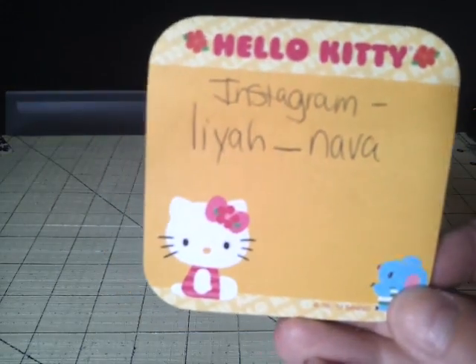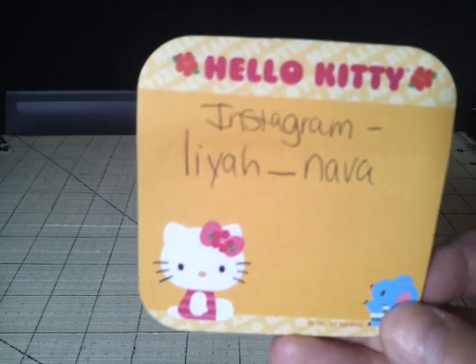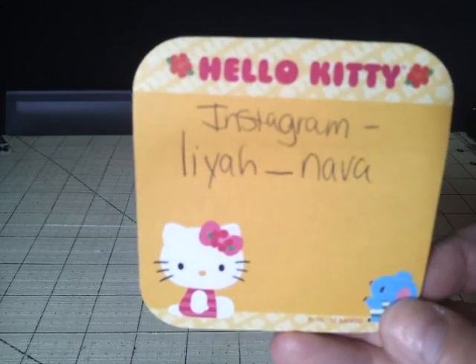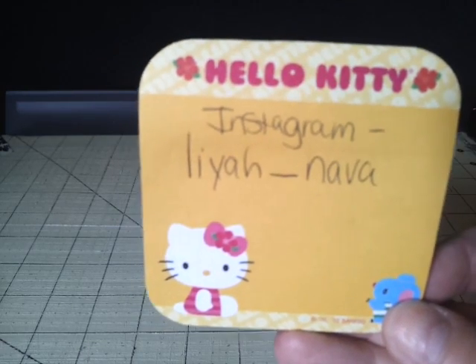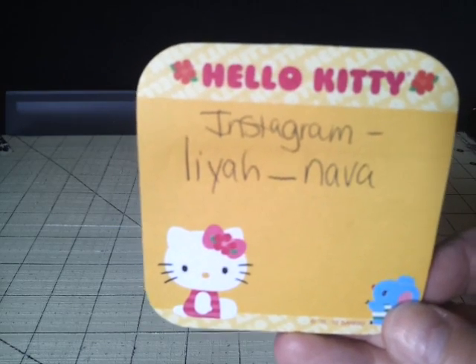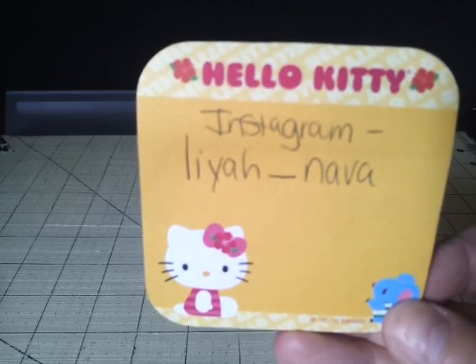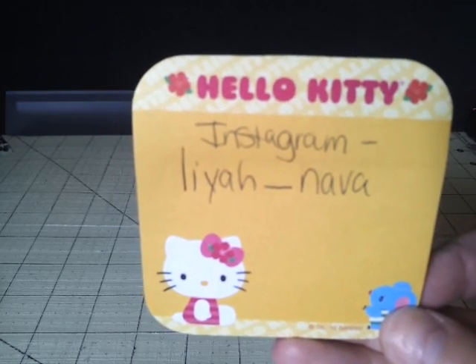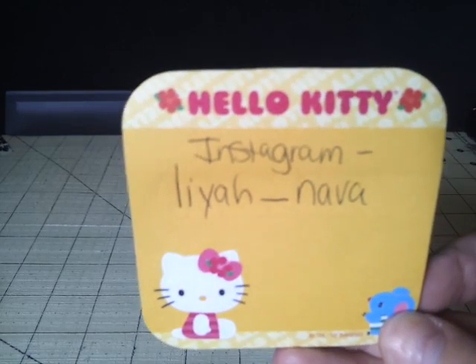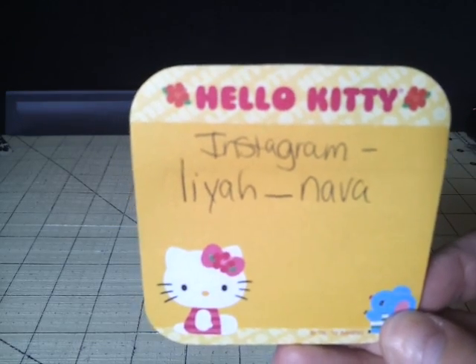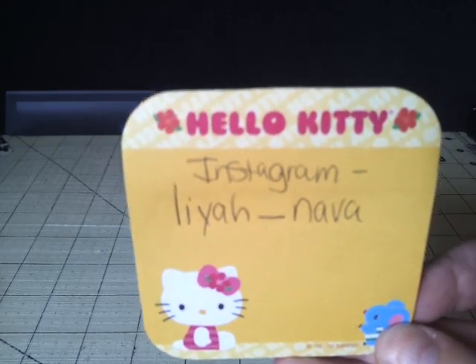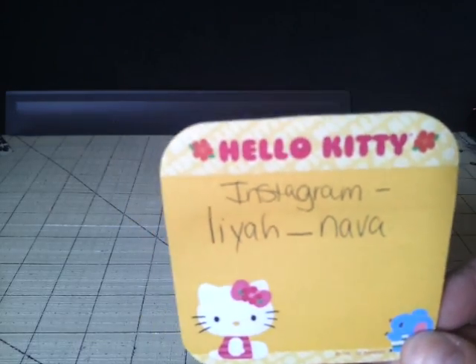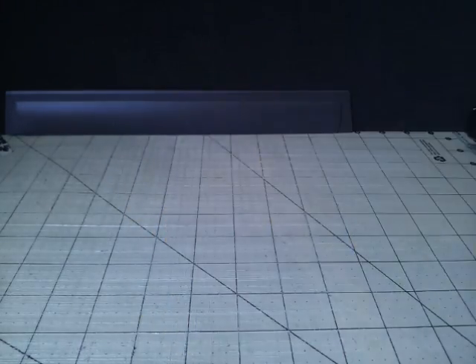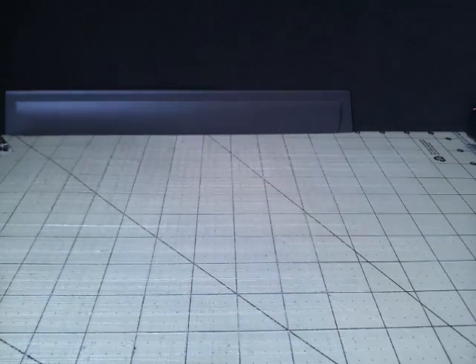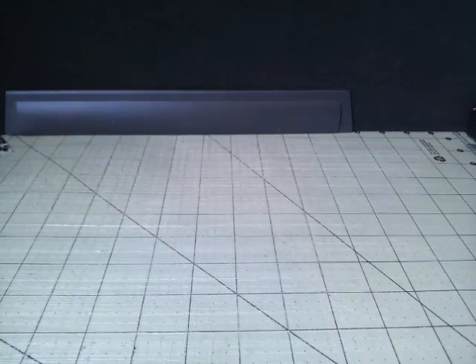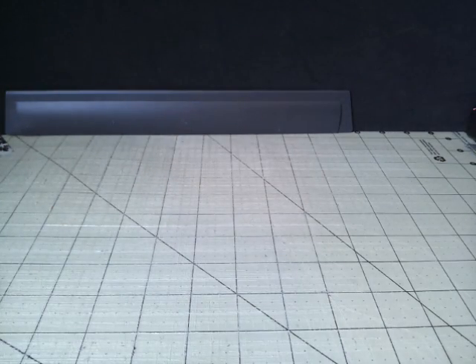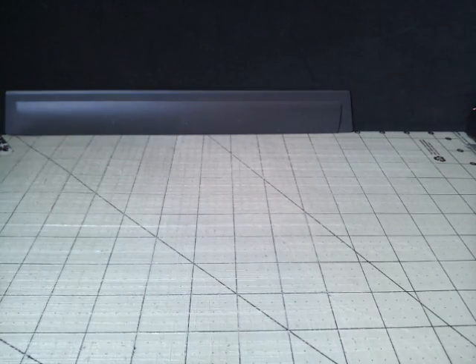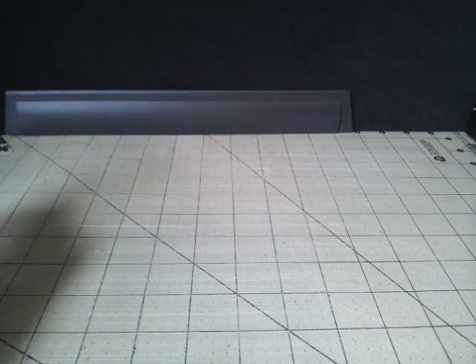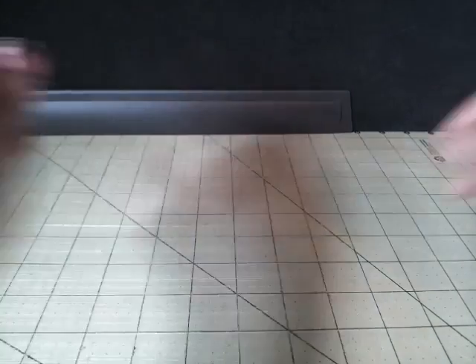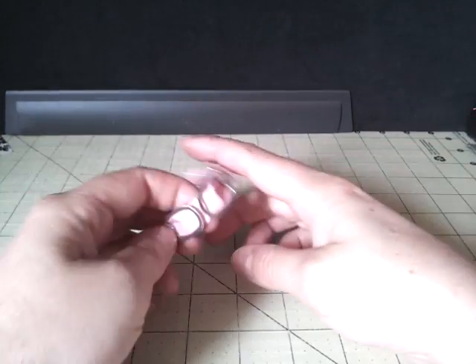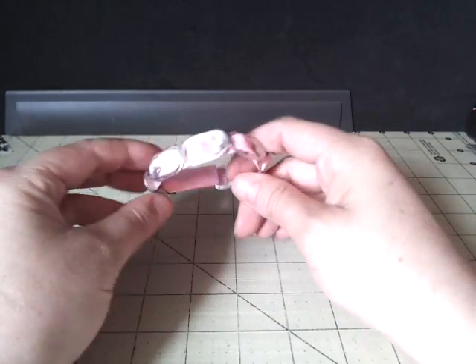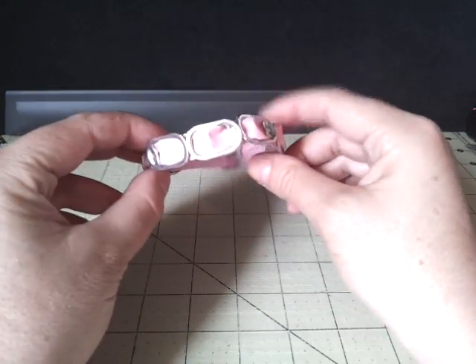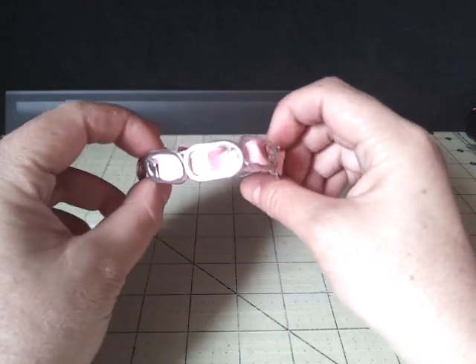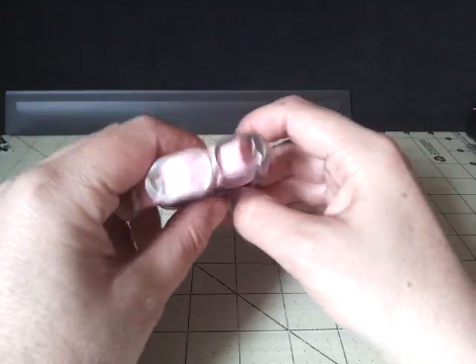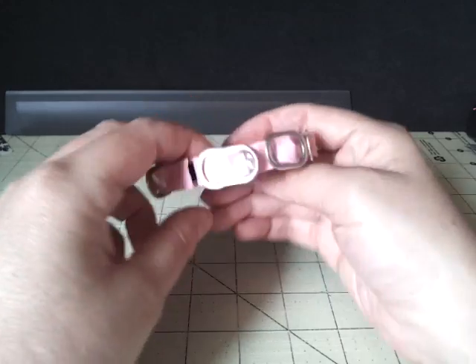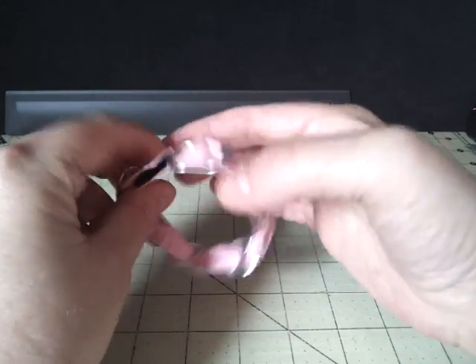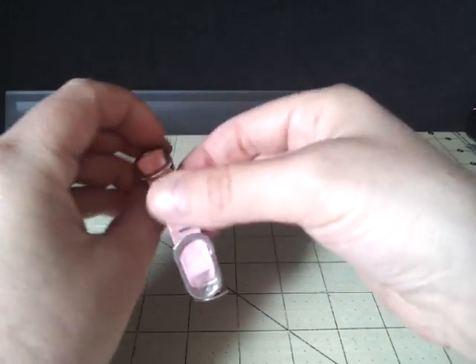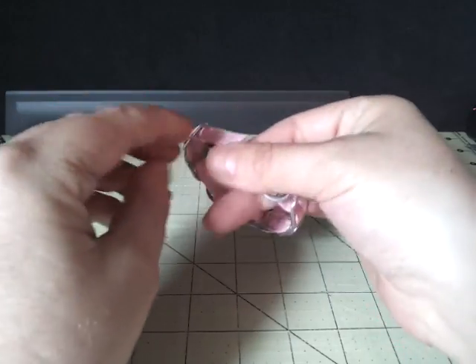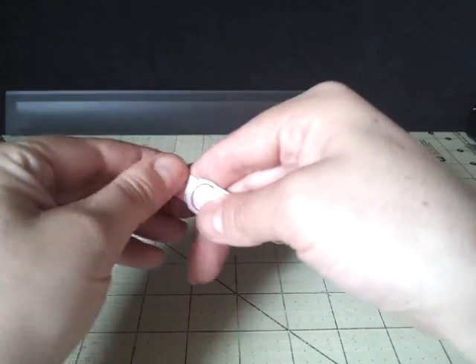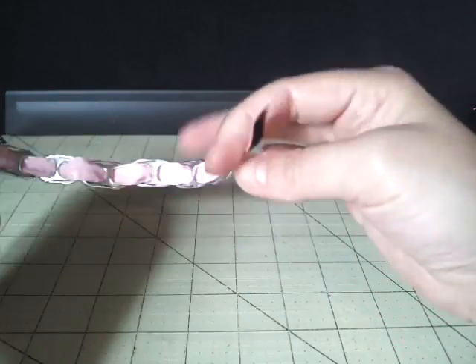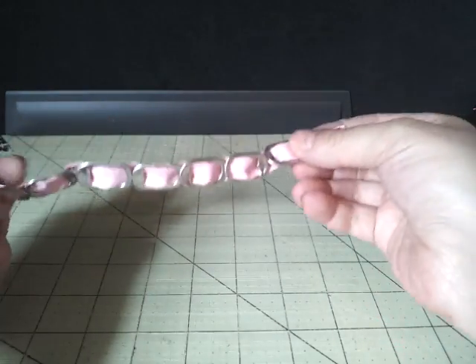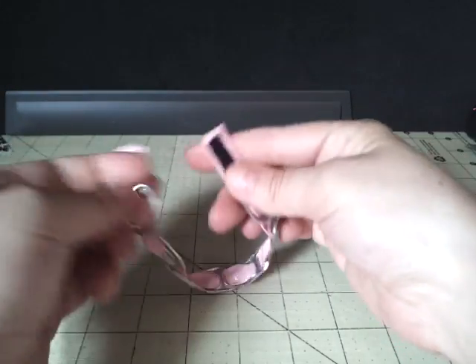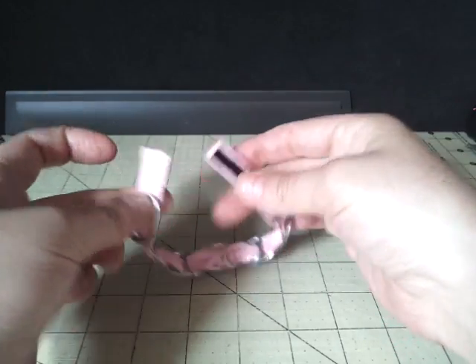I think she has a YouTube account with the same name, so that would be her Instagram and YouTube if she has a YouTube account. And you ordered a pastel pink pop tab bracelet. I love these. These are so cute and they're so much fun to wear, and it comes with a Velcro closure.